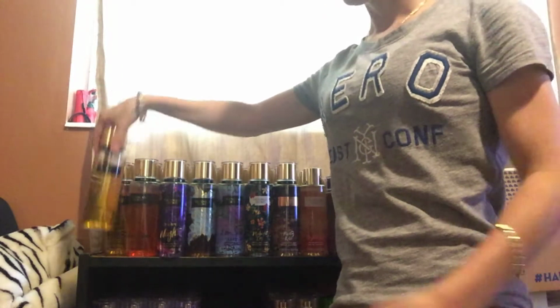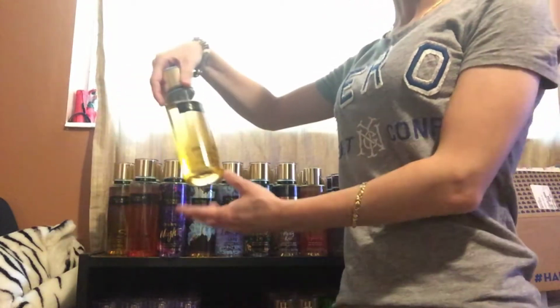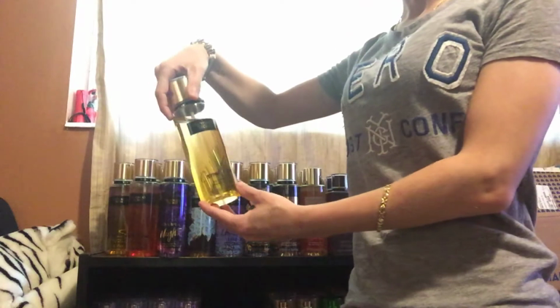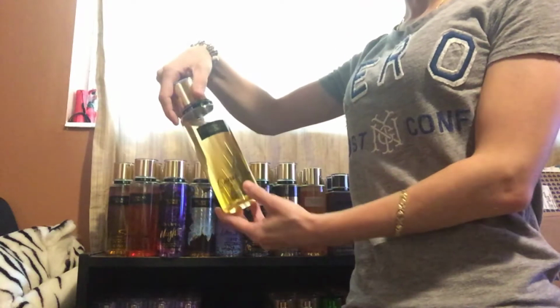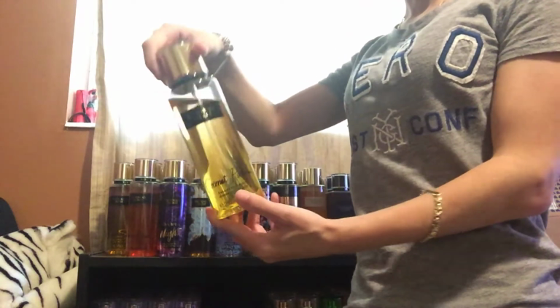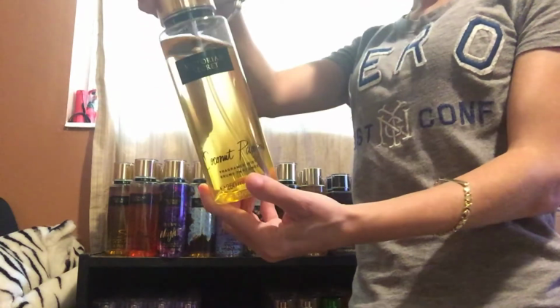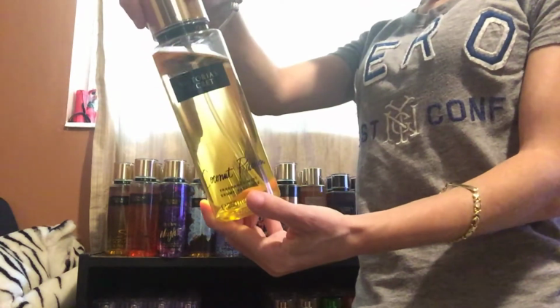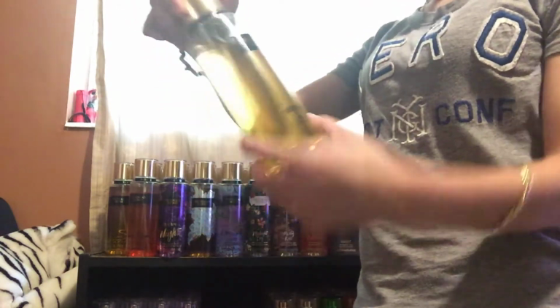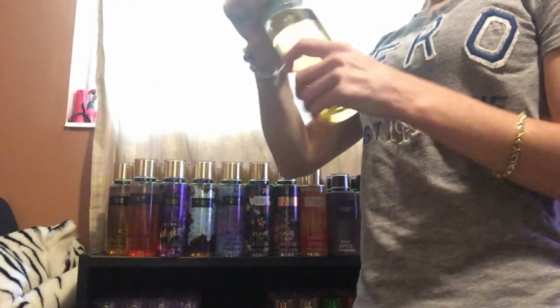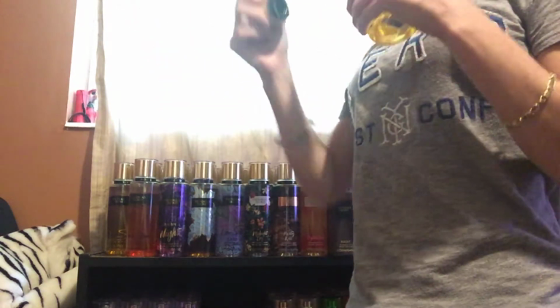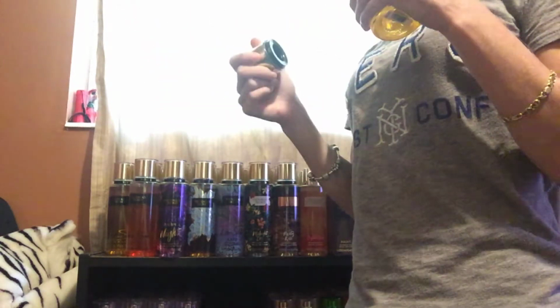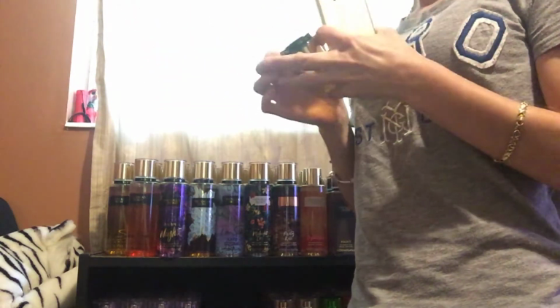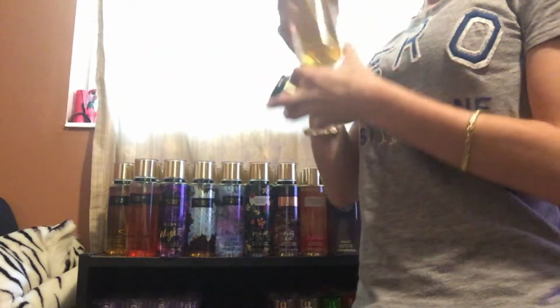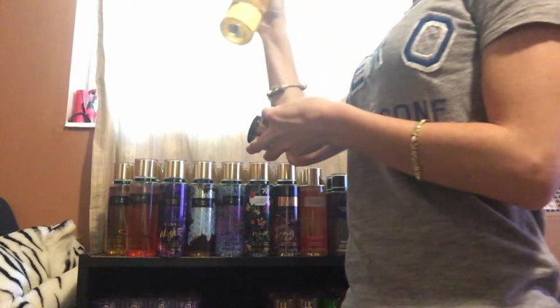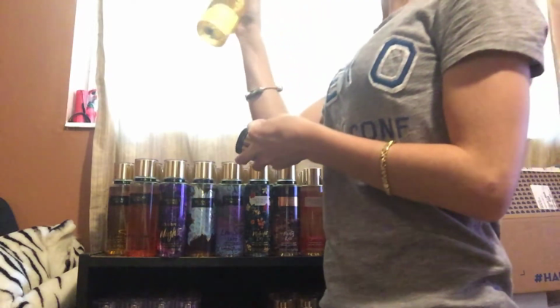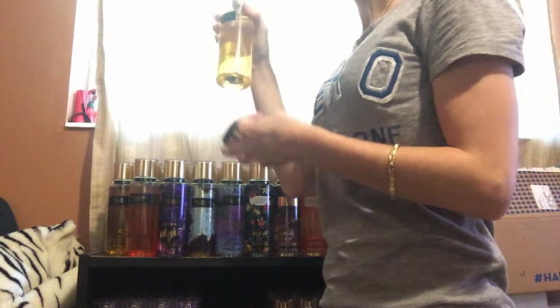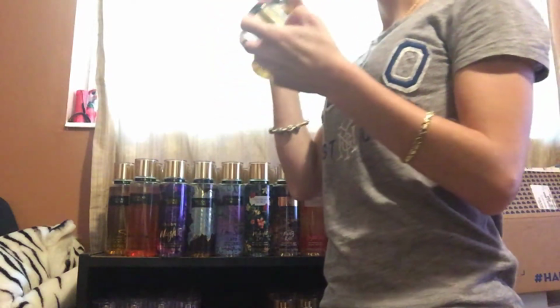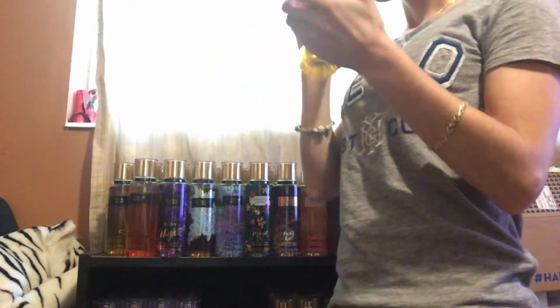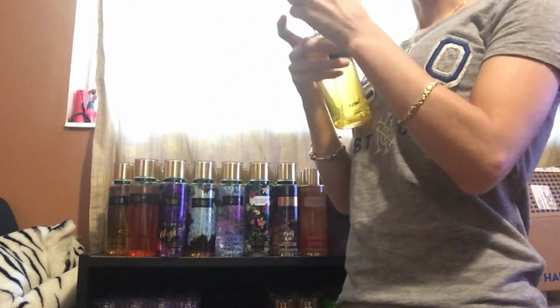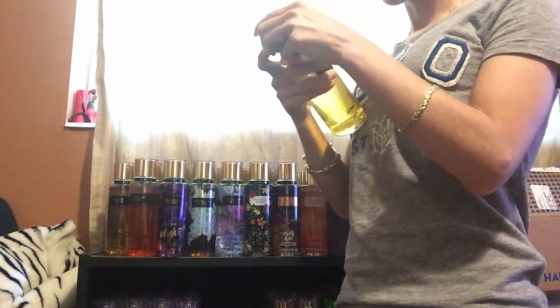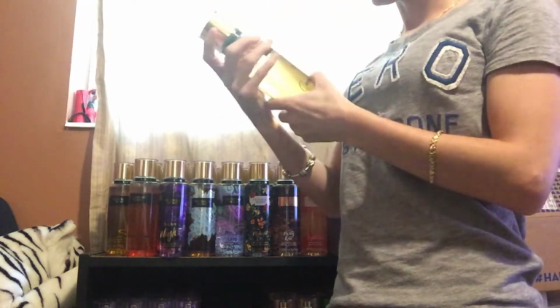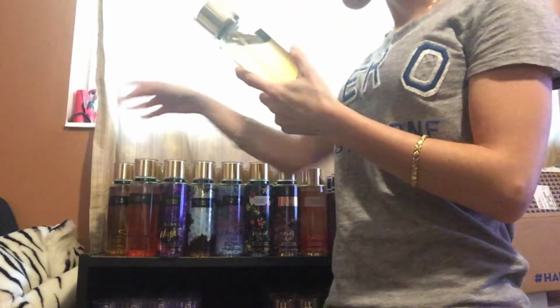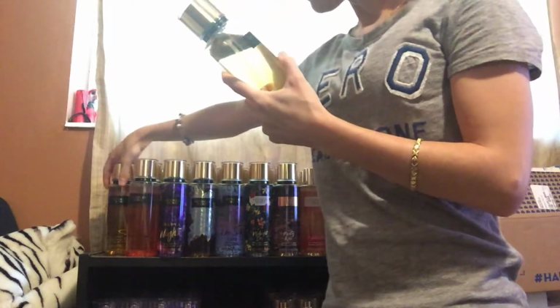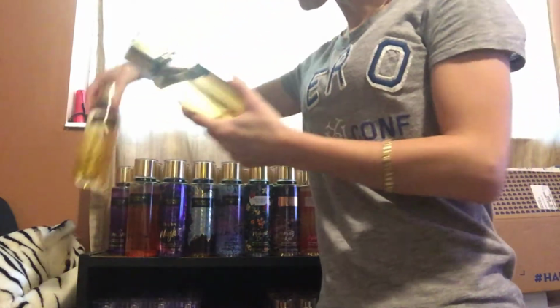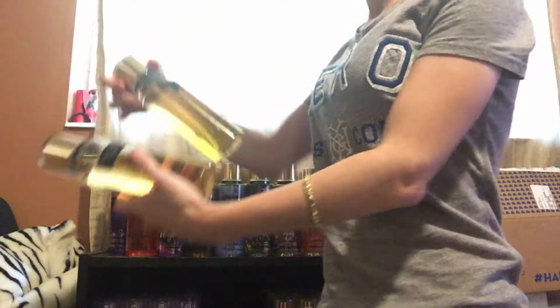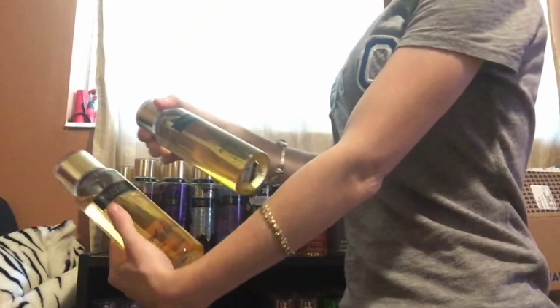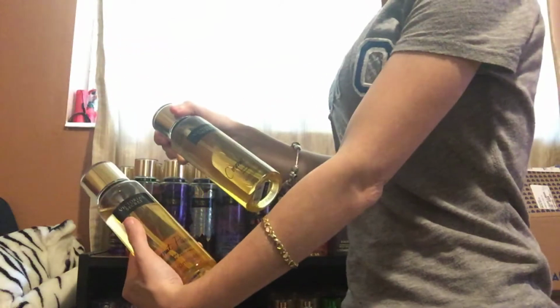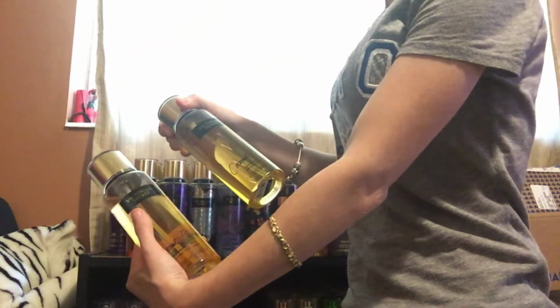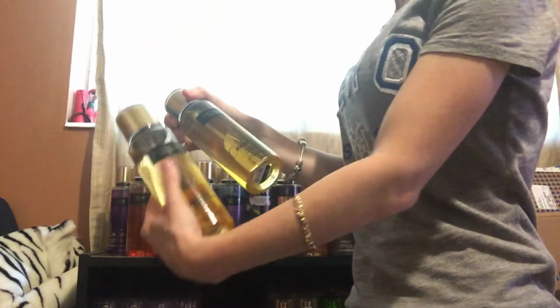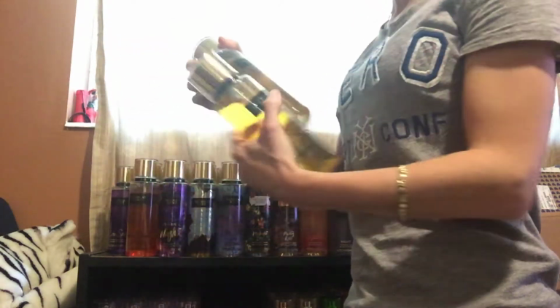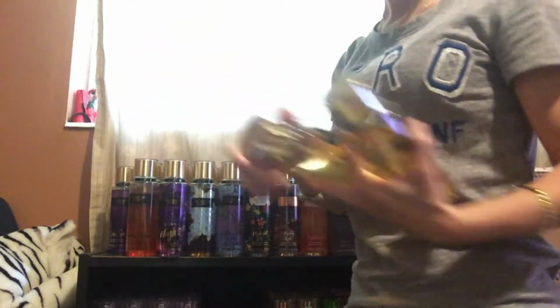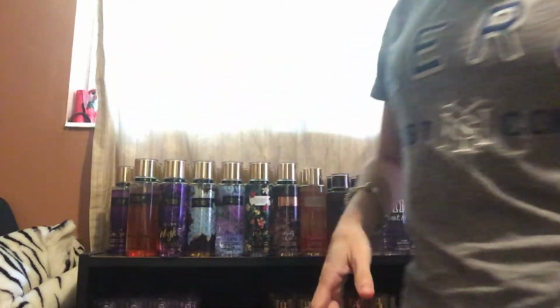The first one I have is Coconut Passion. I love this scent. I love it. And I got two here, so I'm going to keep these.